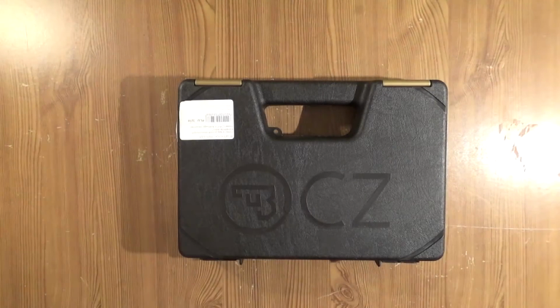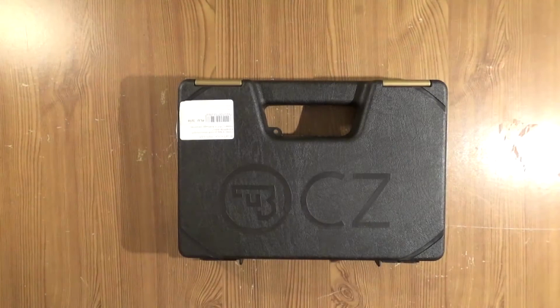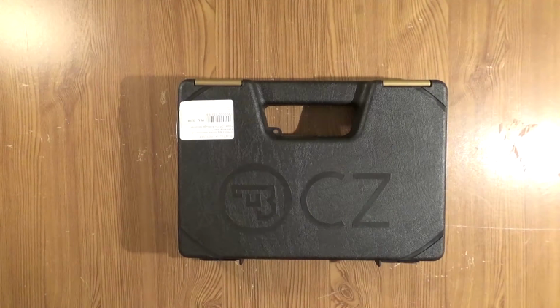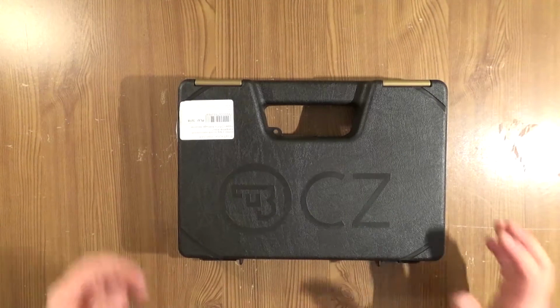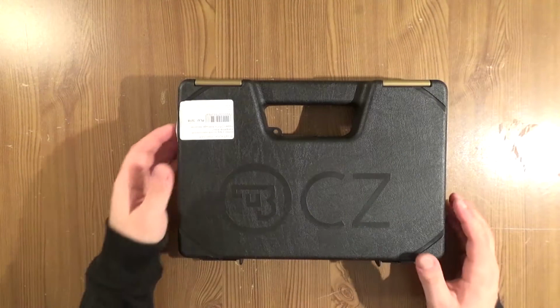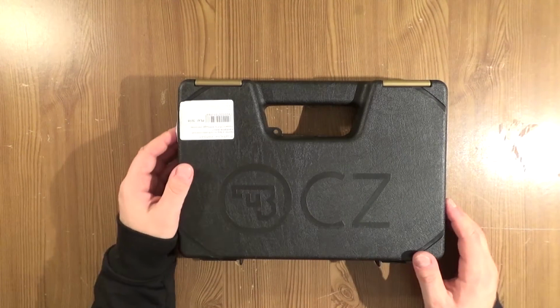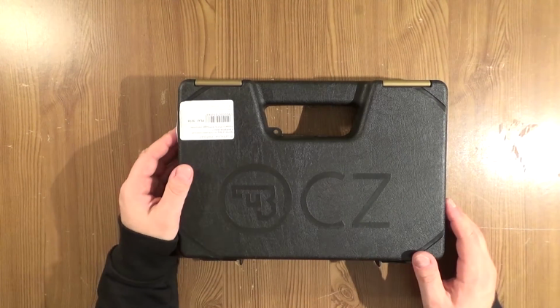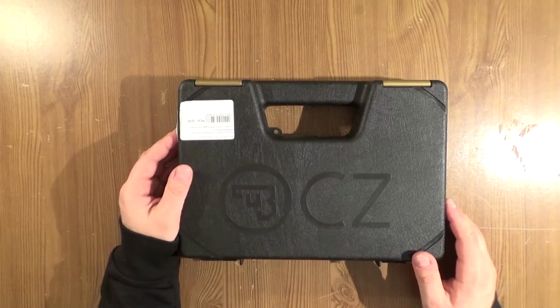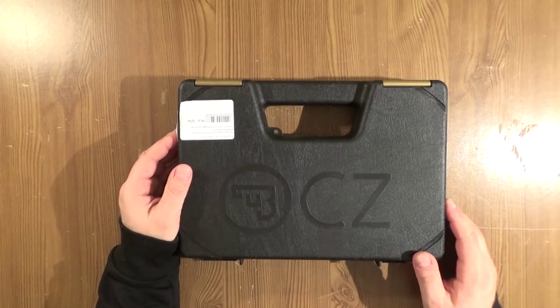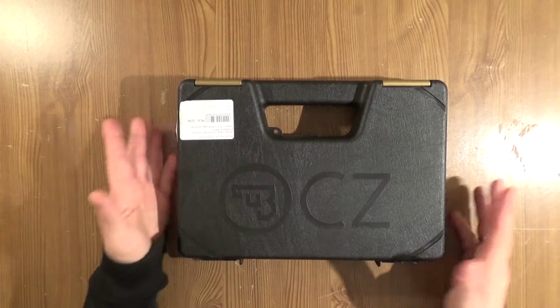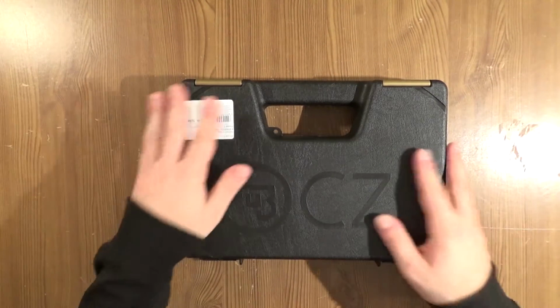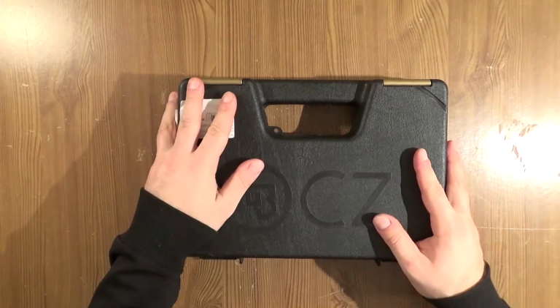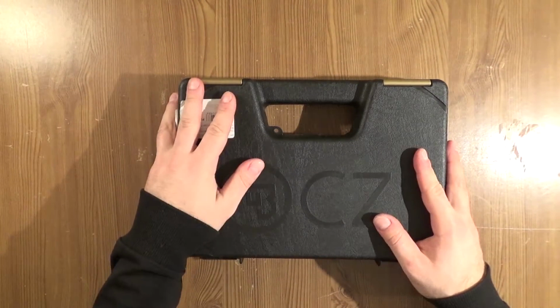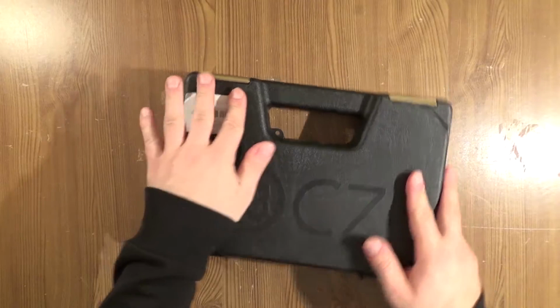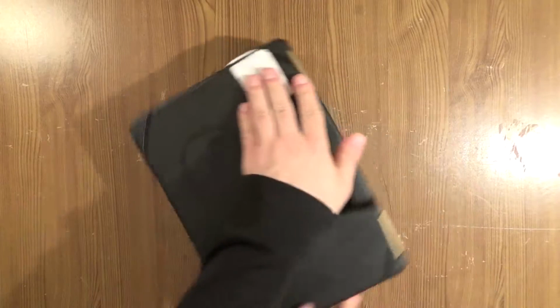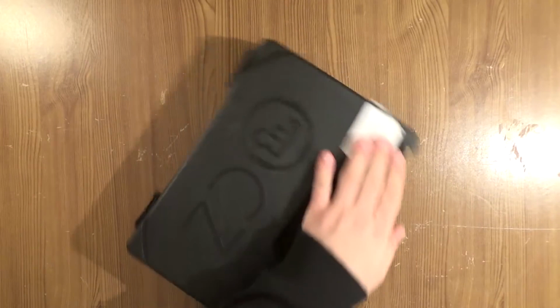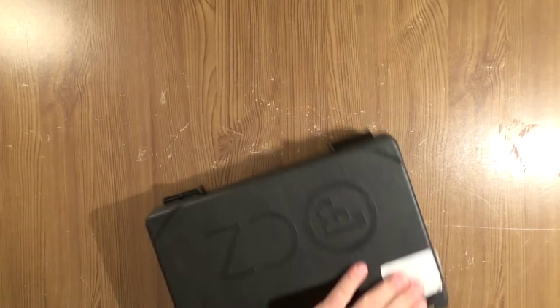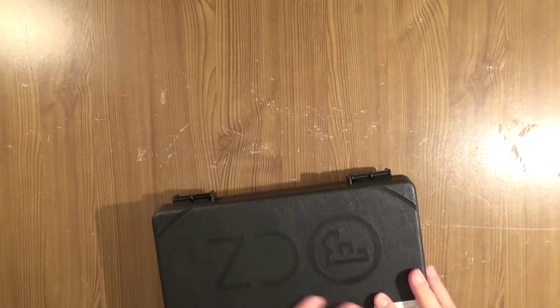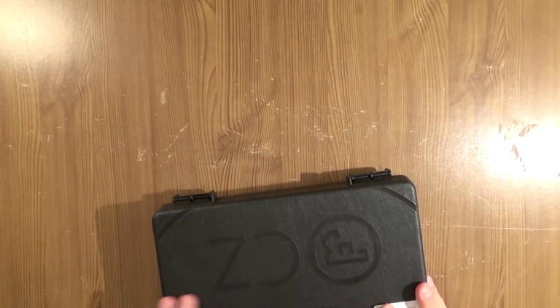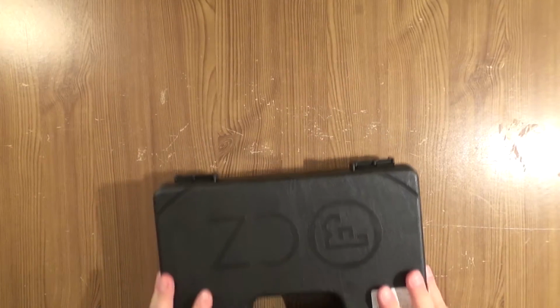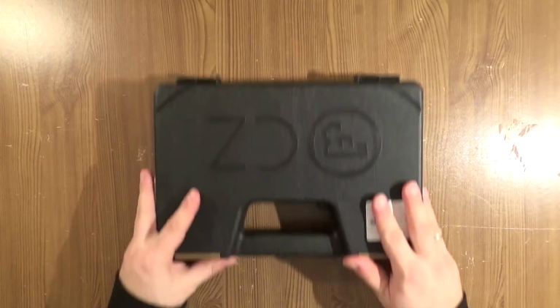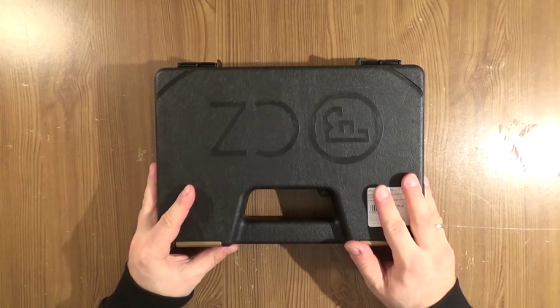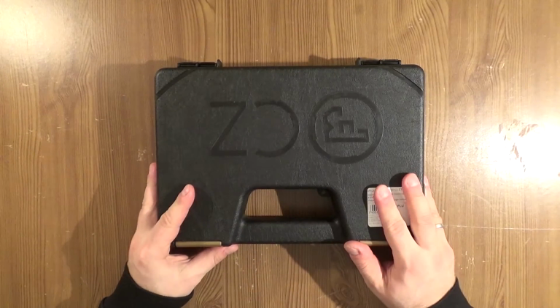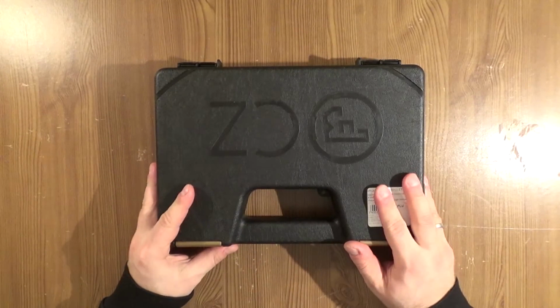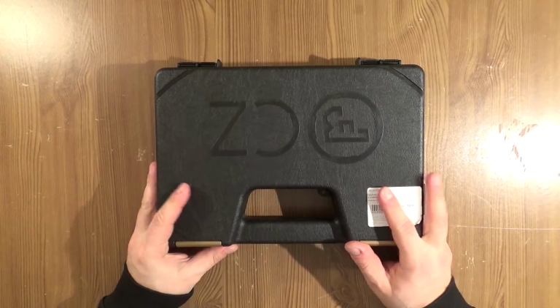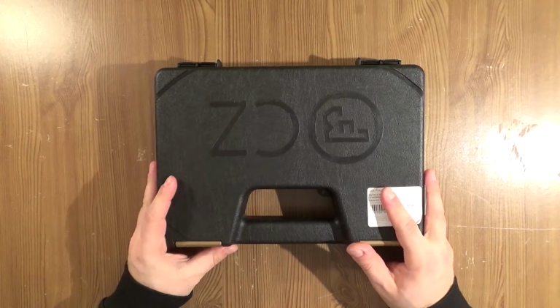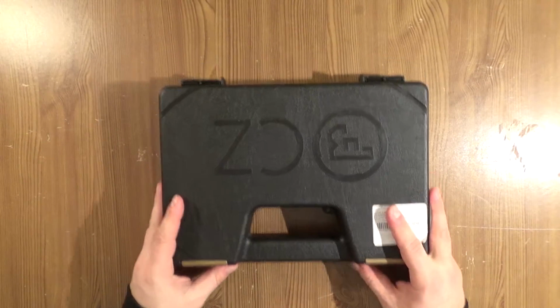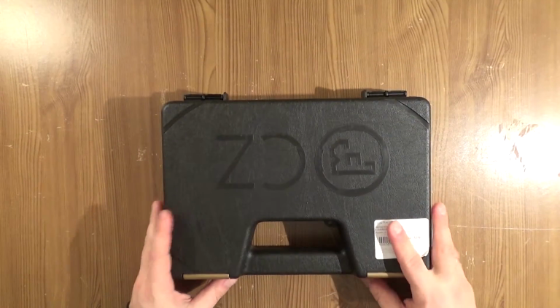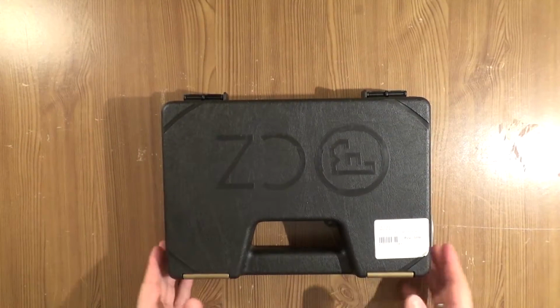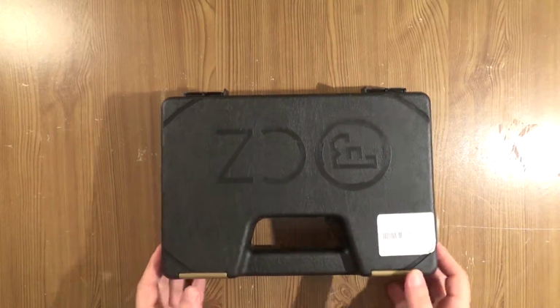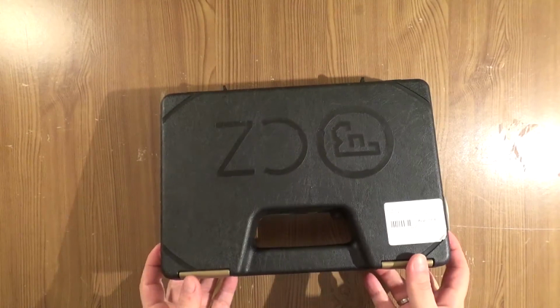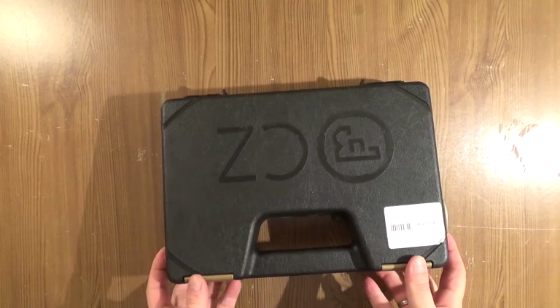Hello, here is Allguns. Today I got for you new stuff which is the CZ P07.